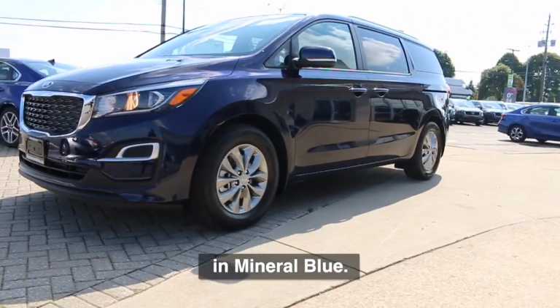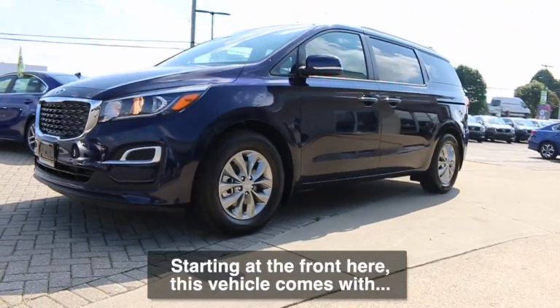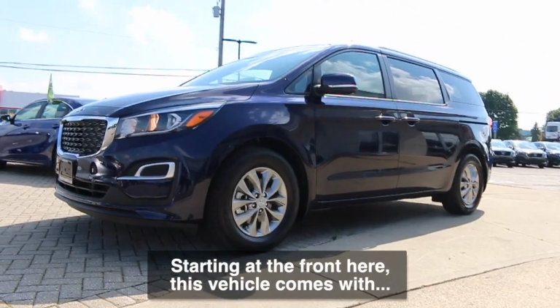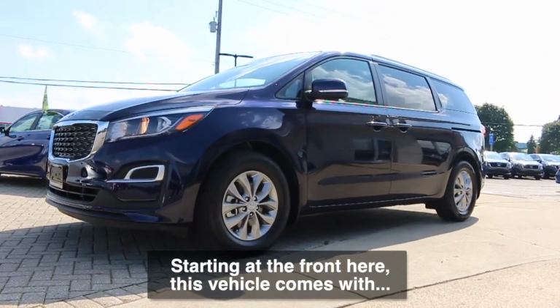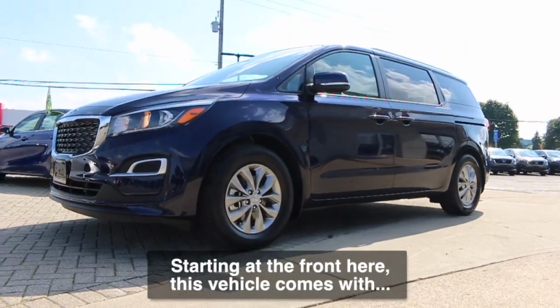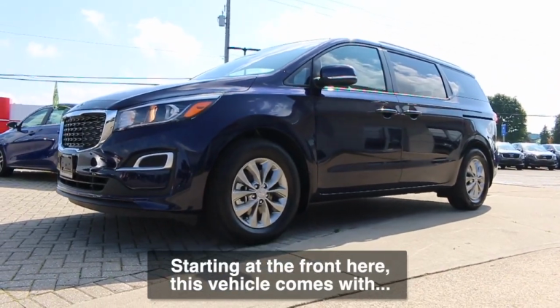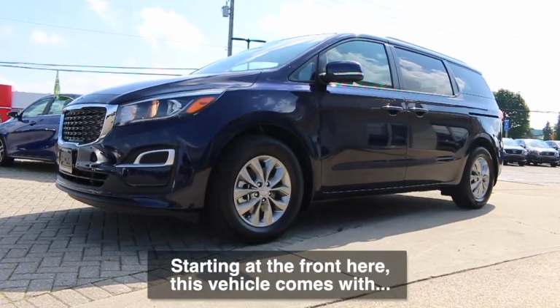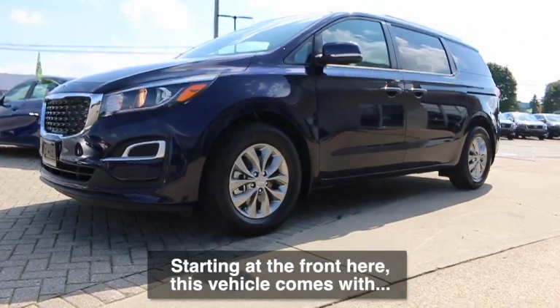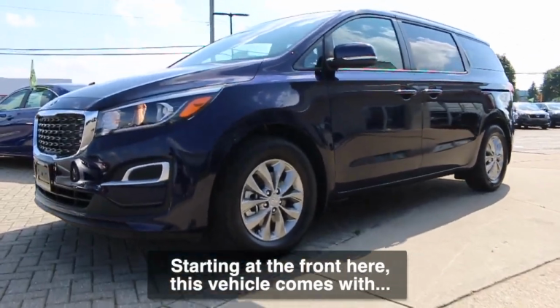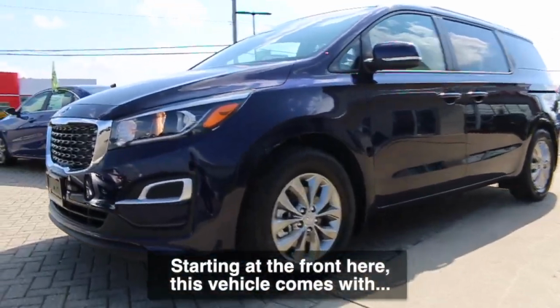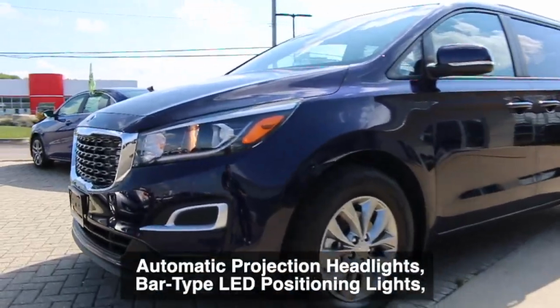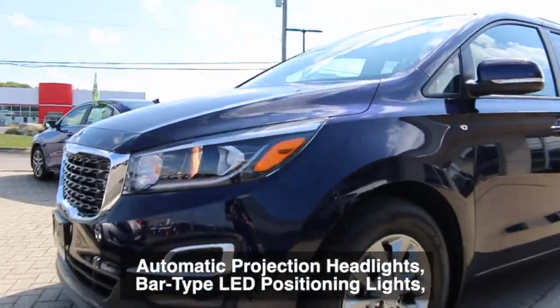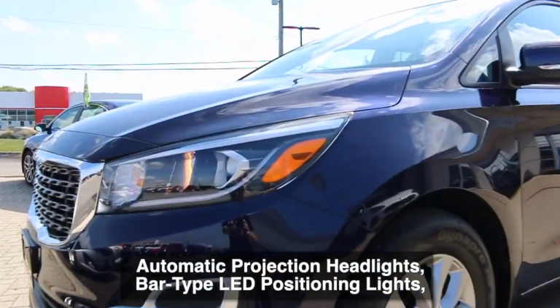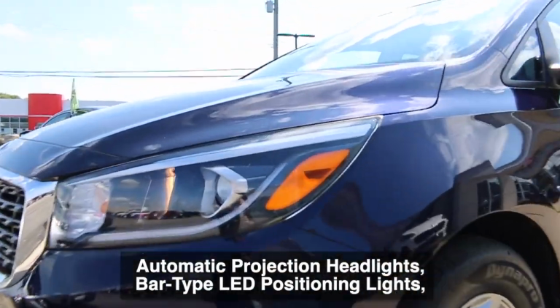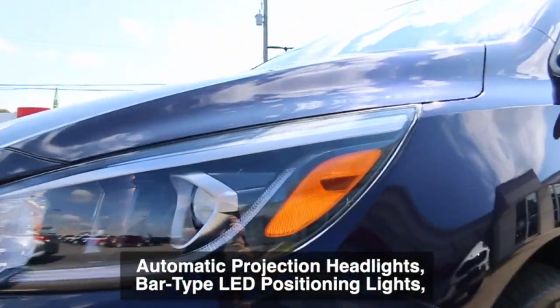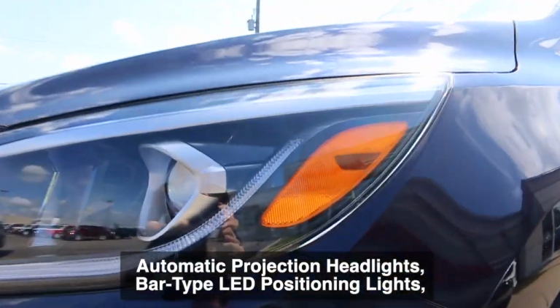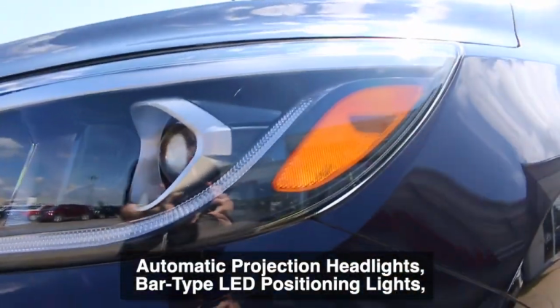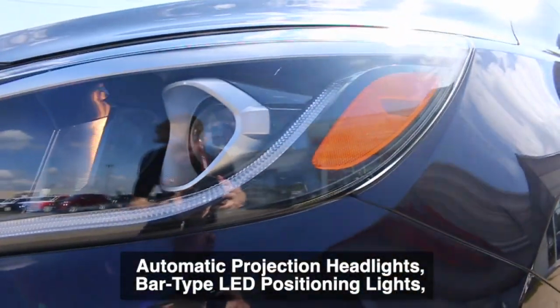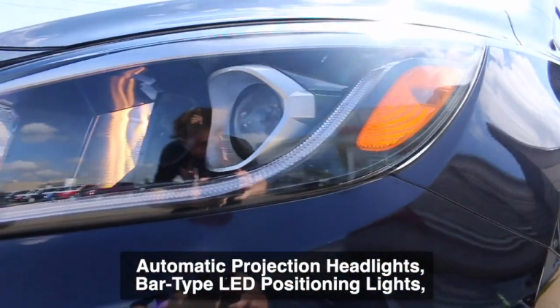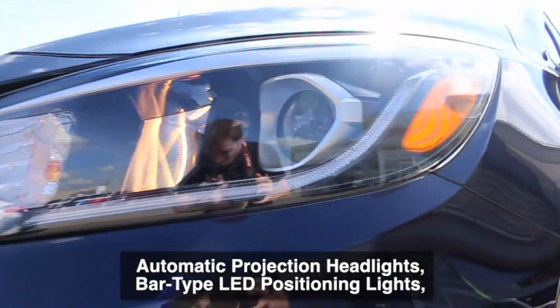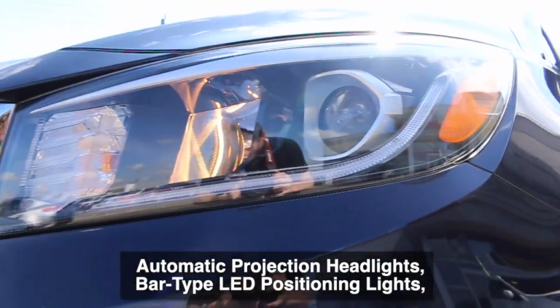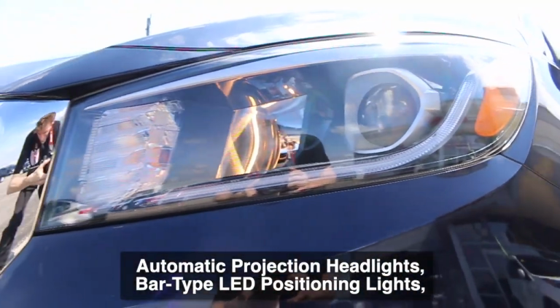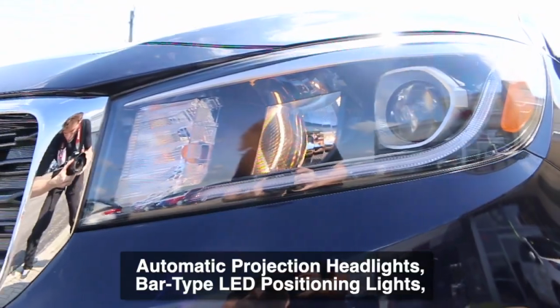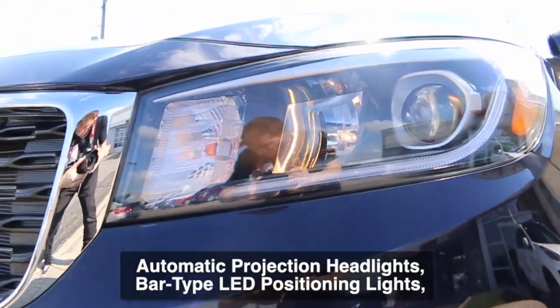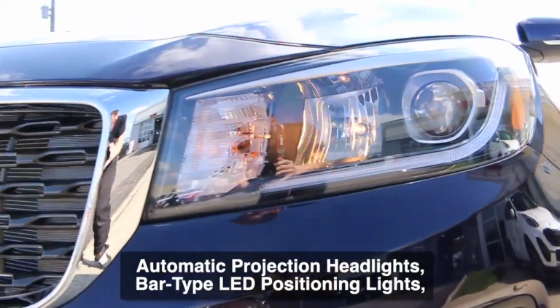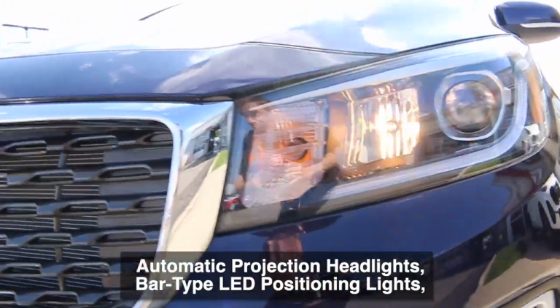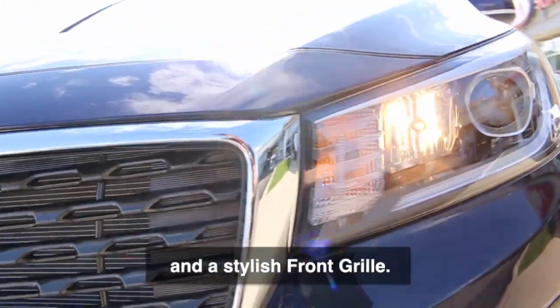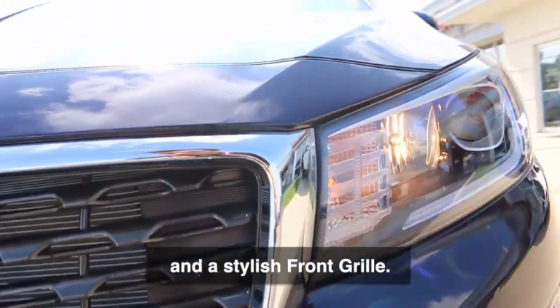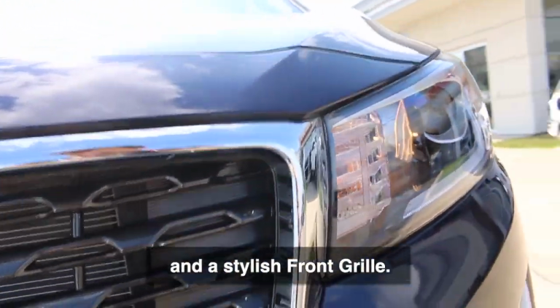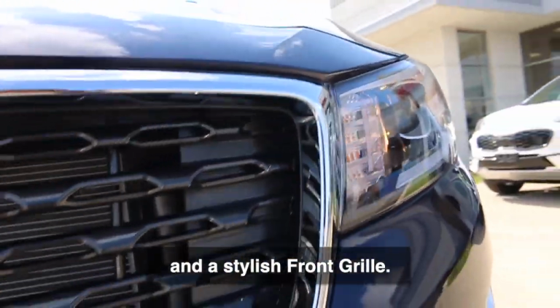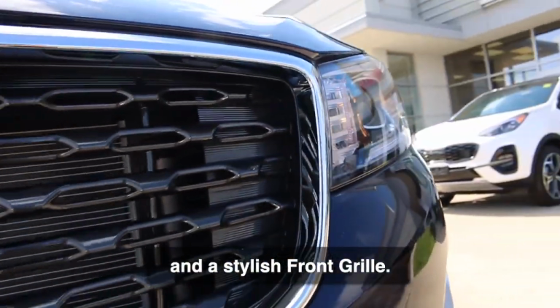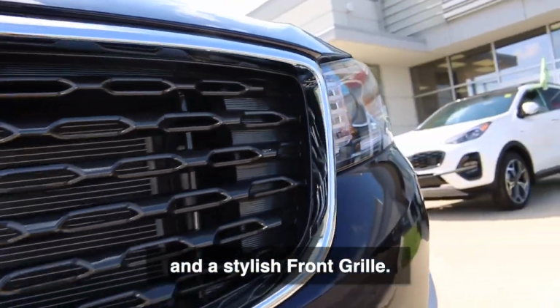Starting at the front, this vehicle comes with automatic projection headlights, bar type LED positioning lights, and a stylish front grille.